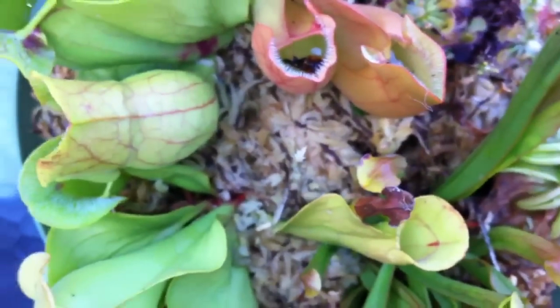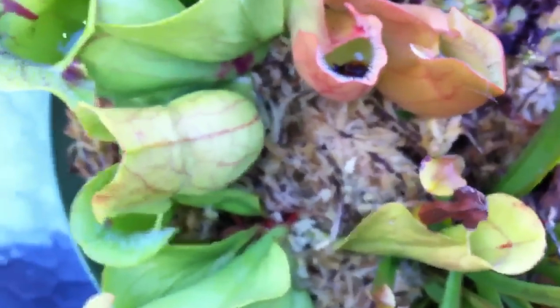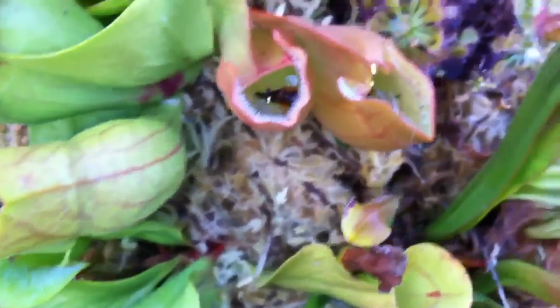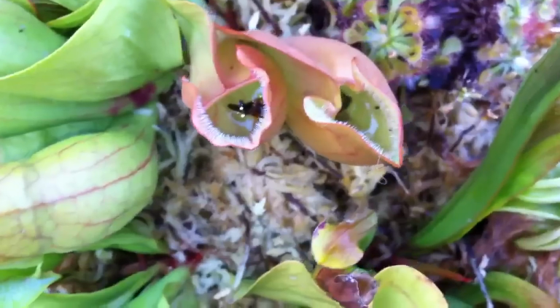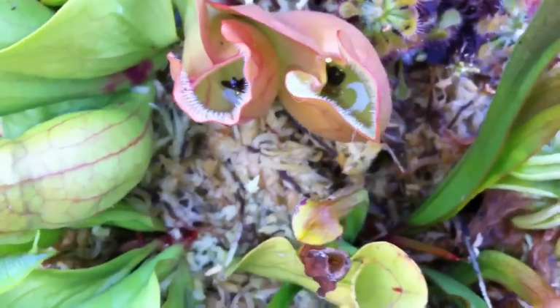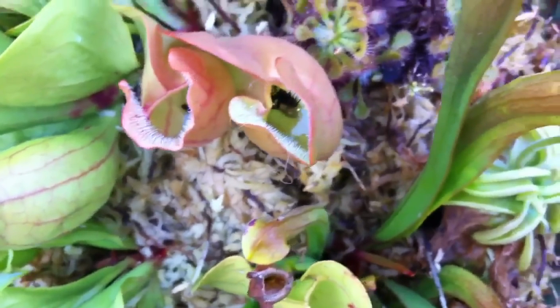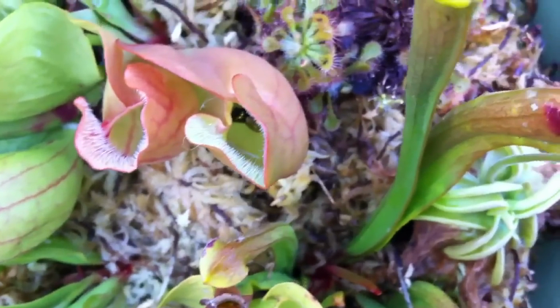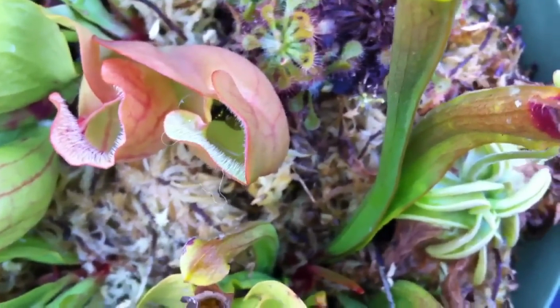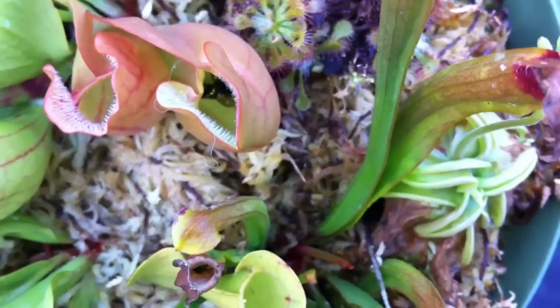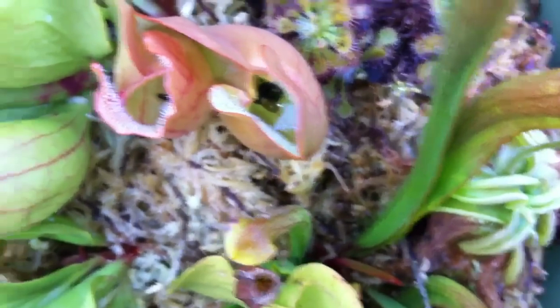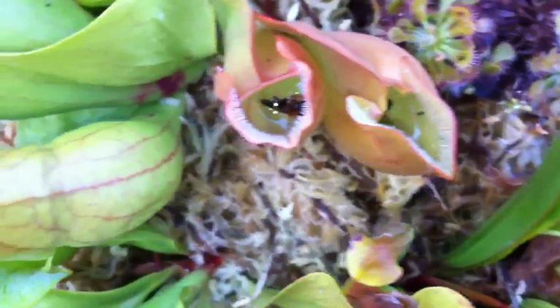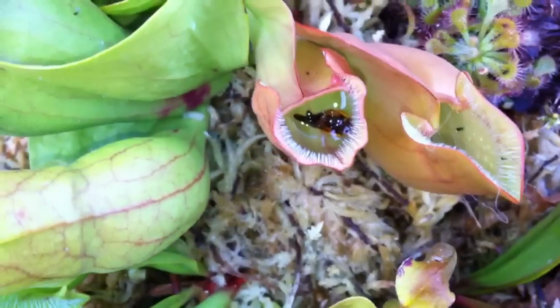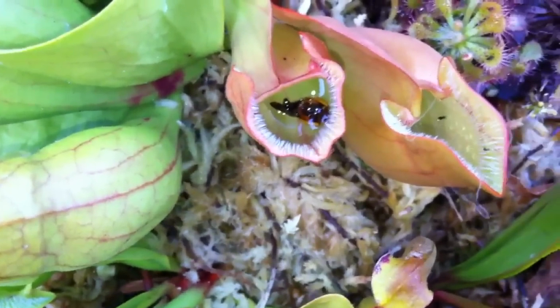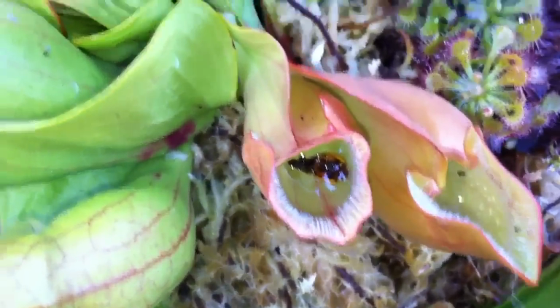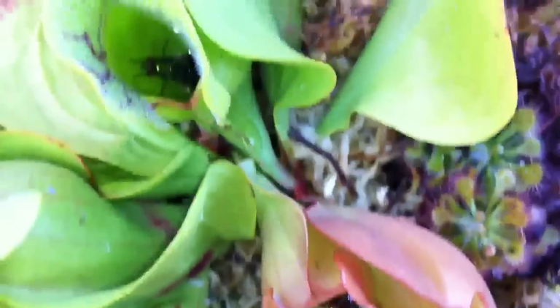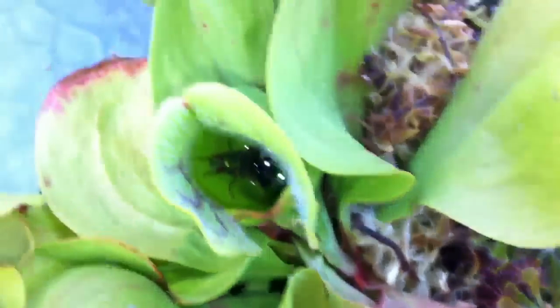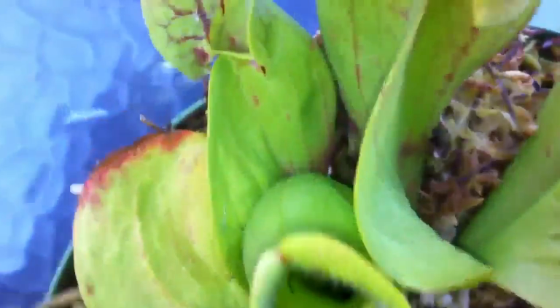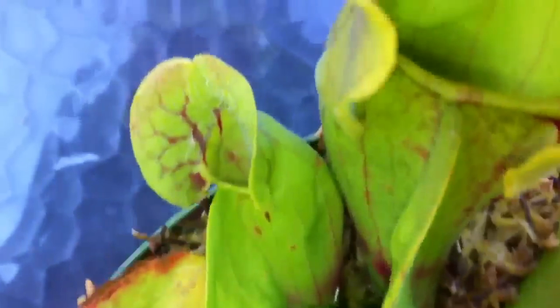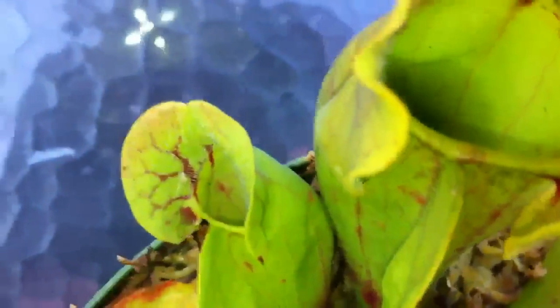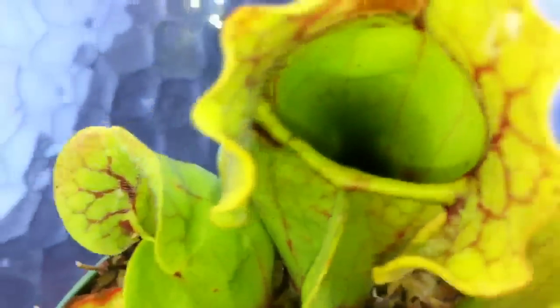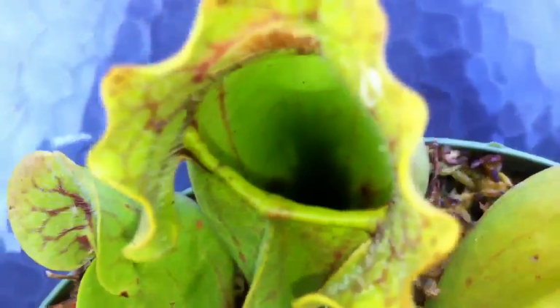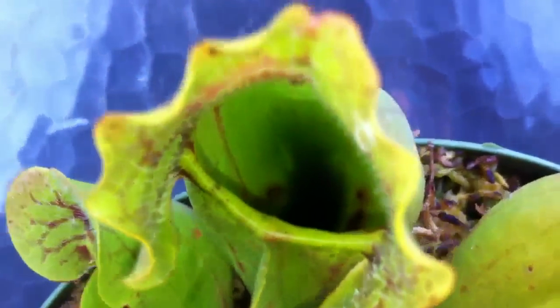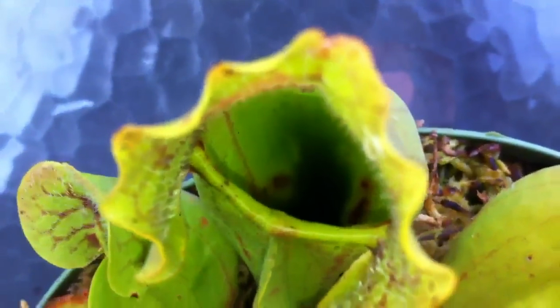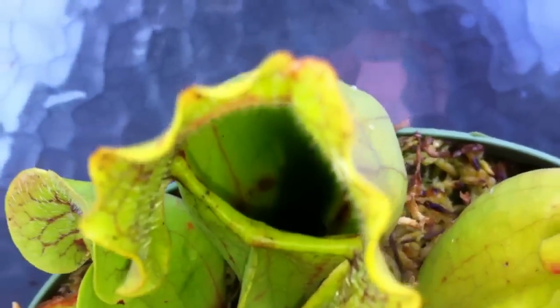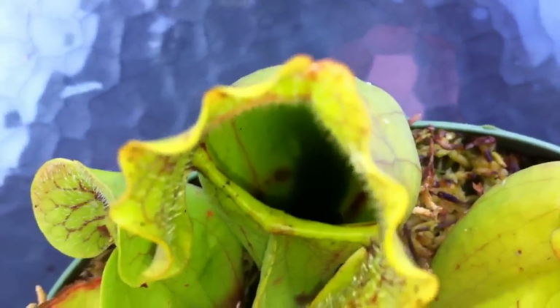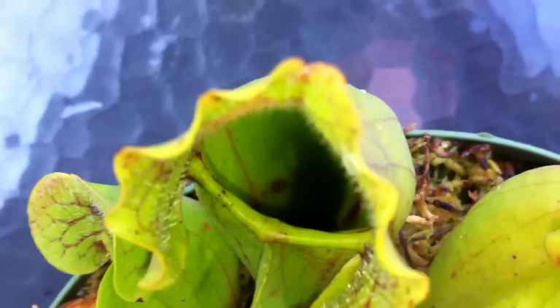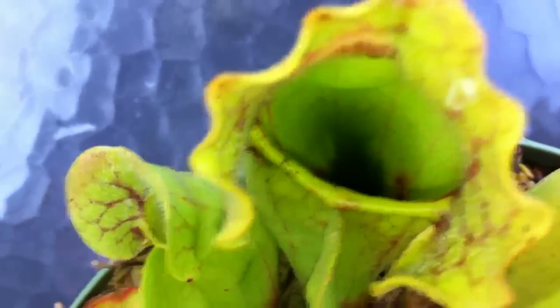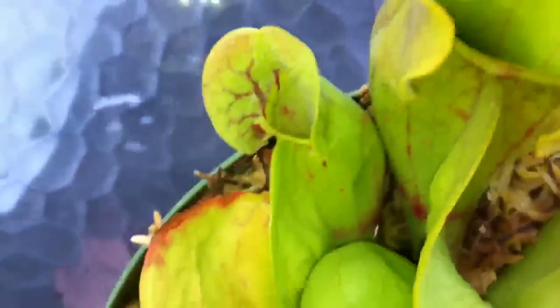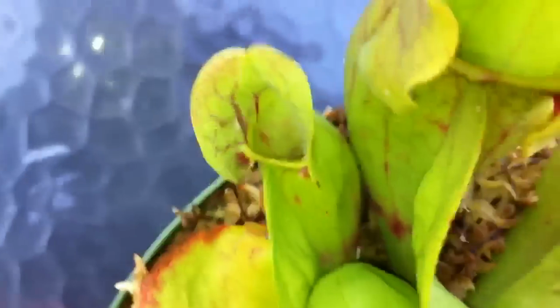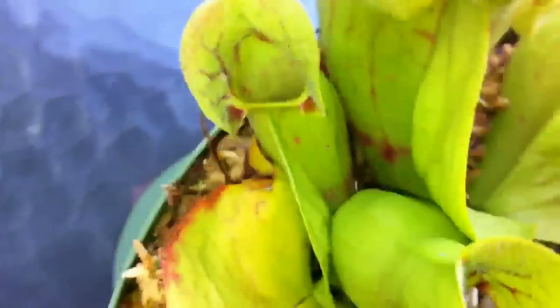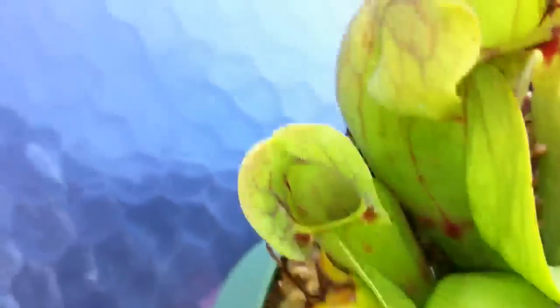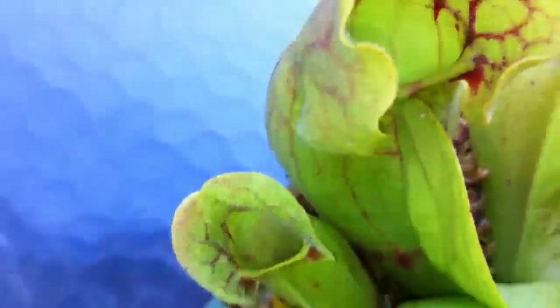Basically, all these have something in it. There's a fly there. There's a ladybug there. There's a yellow jacket in this one, but it's been about a week since he caught that, so it's basically broke down.